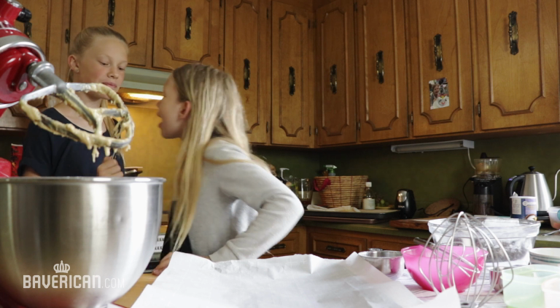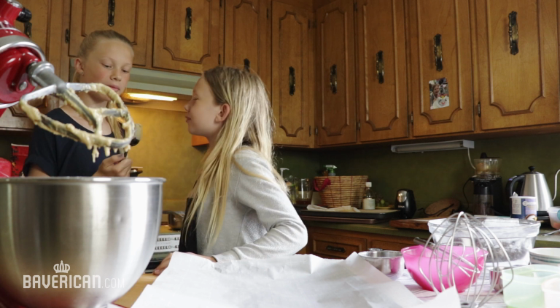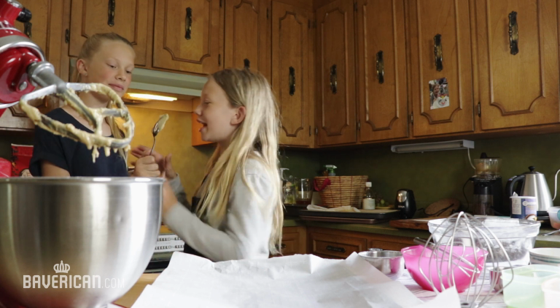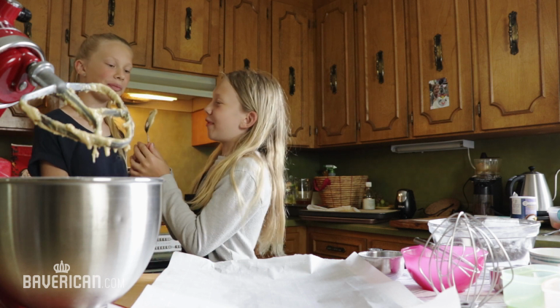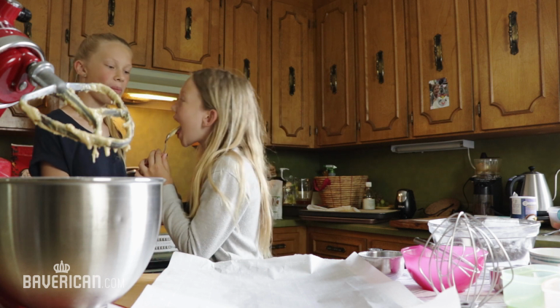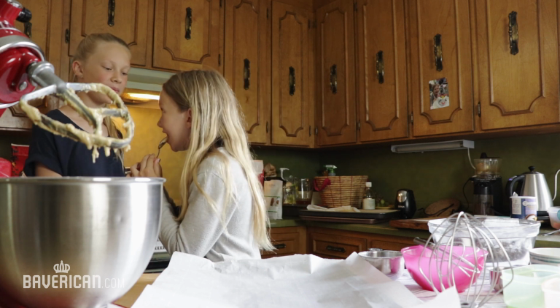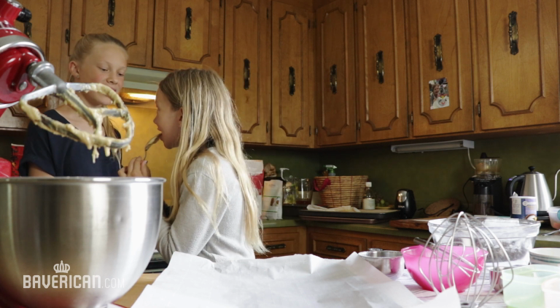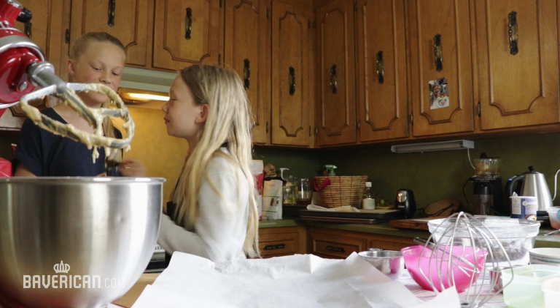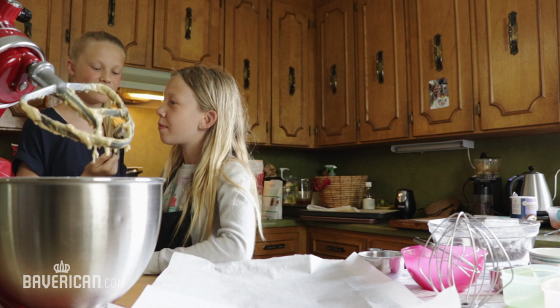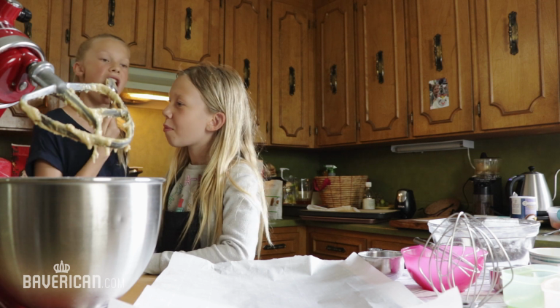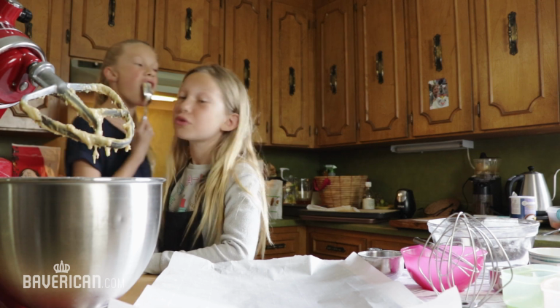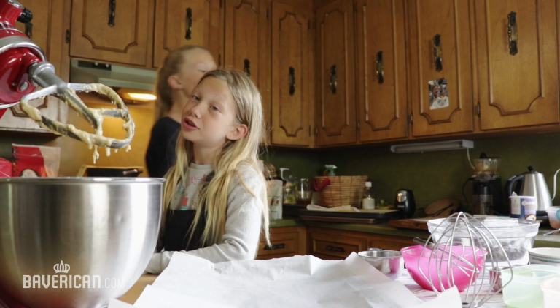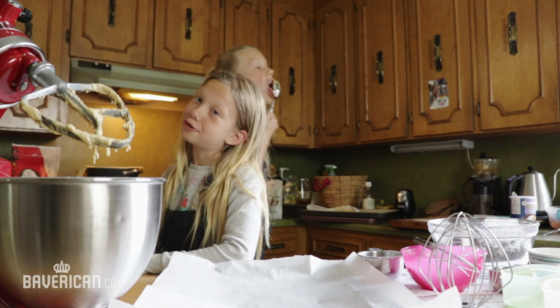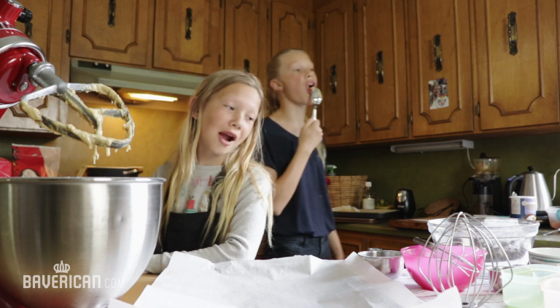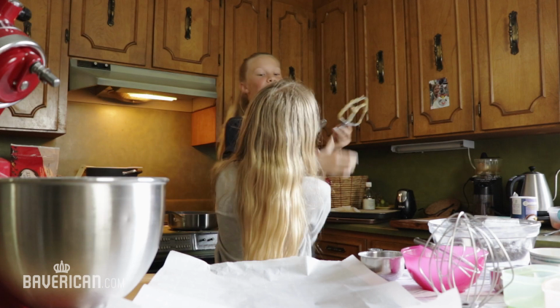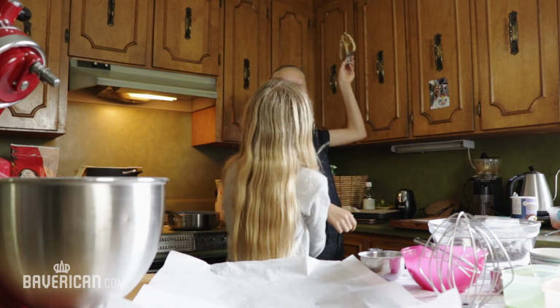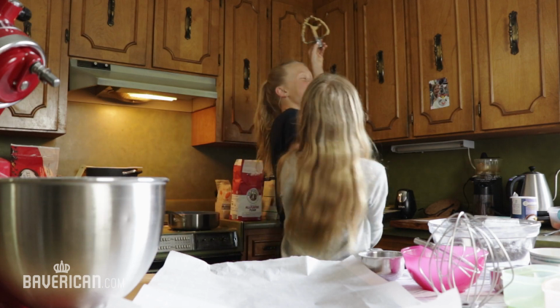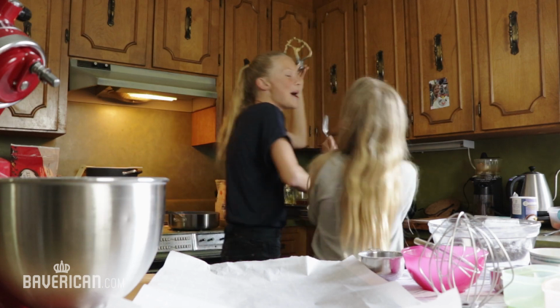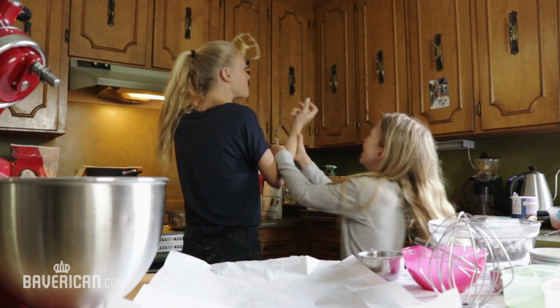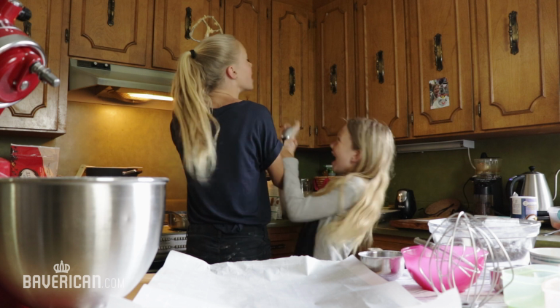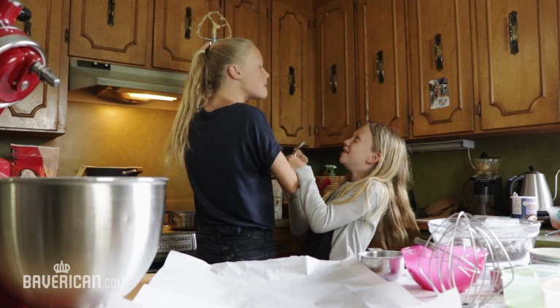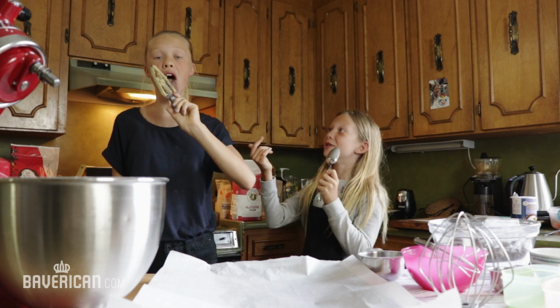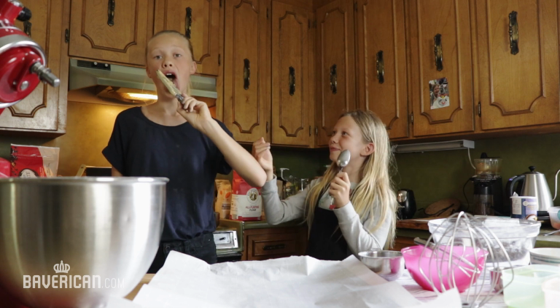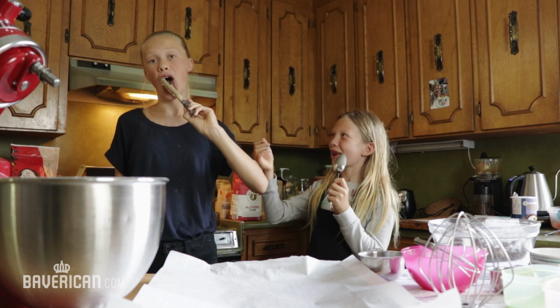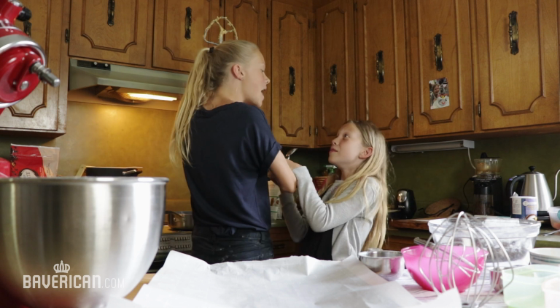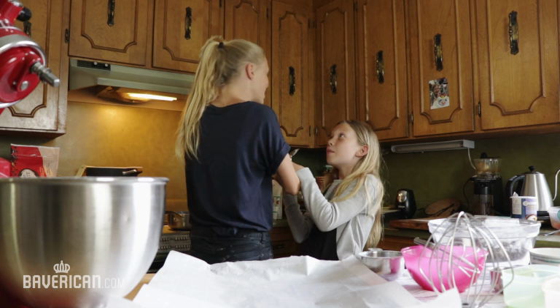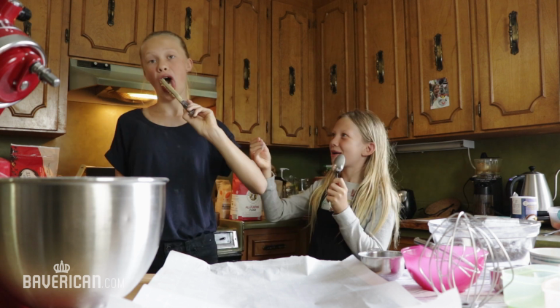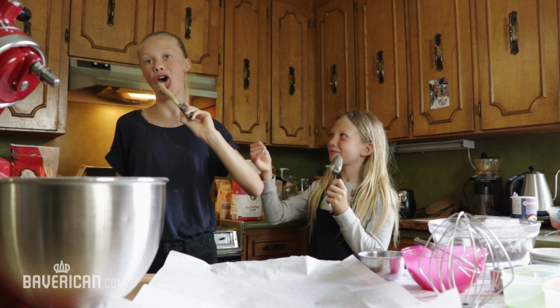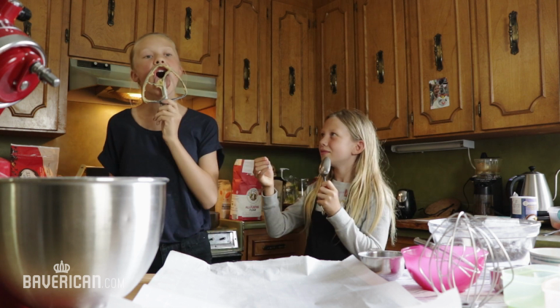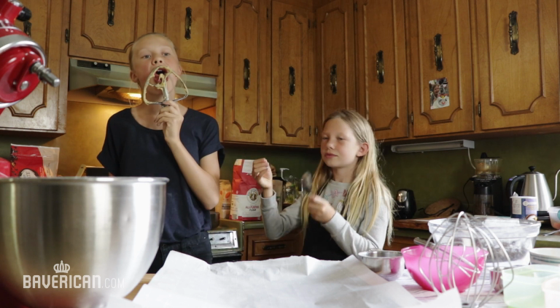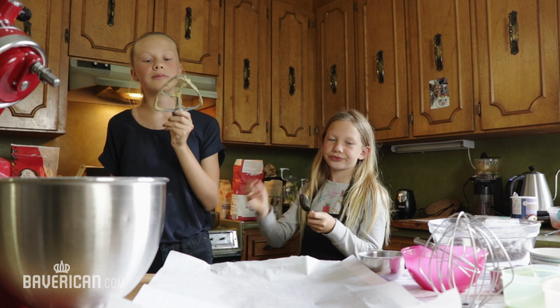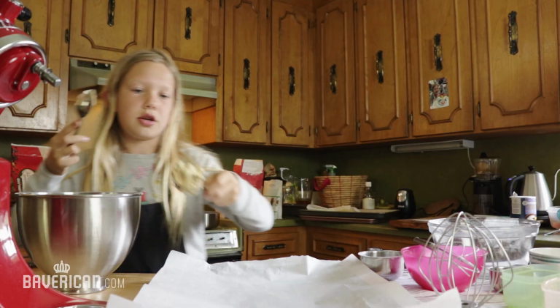I didn't get anything in my mouth. That's good cookie dough. Yeah, give me some. Wait. Take this.